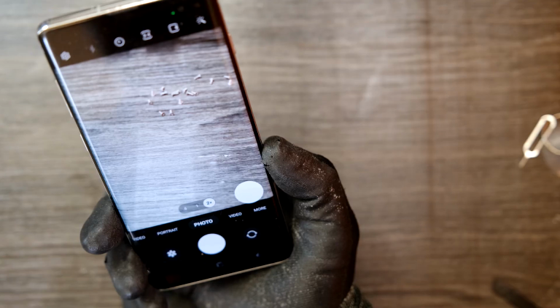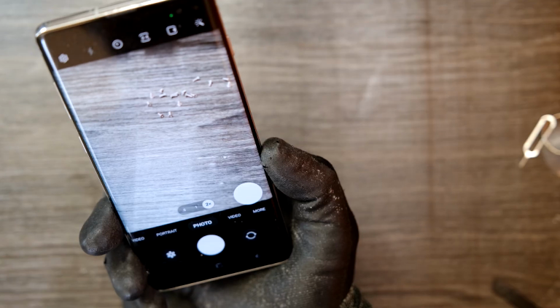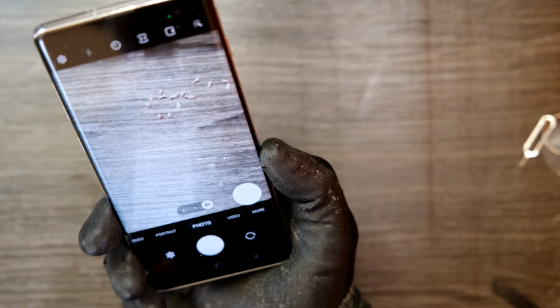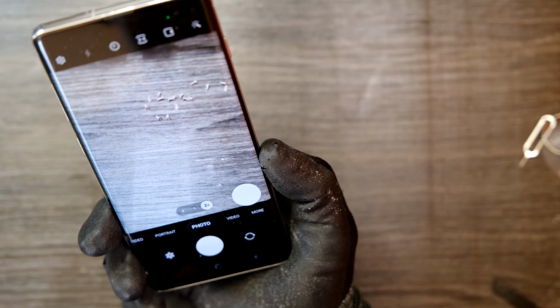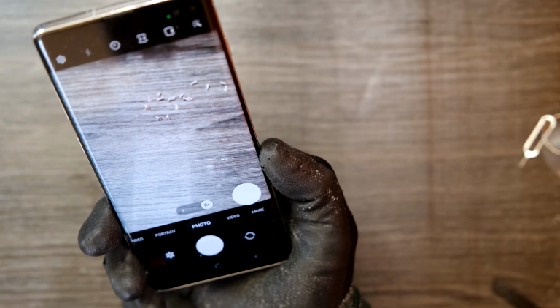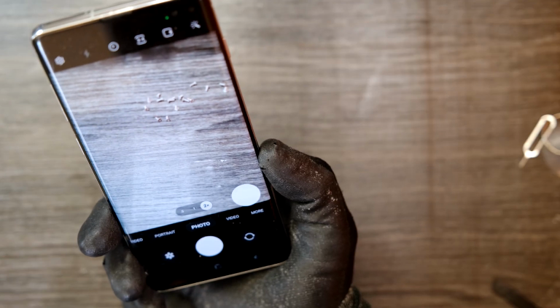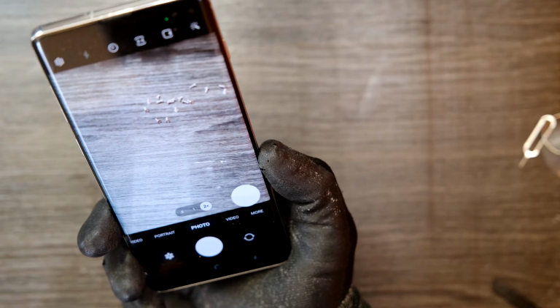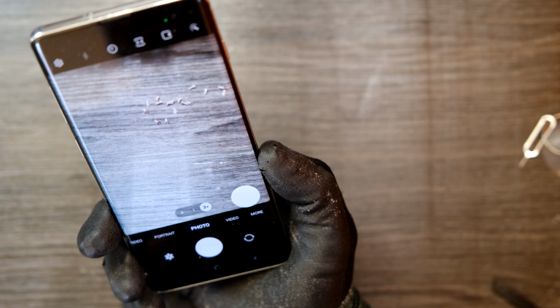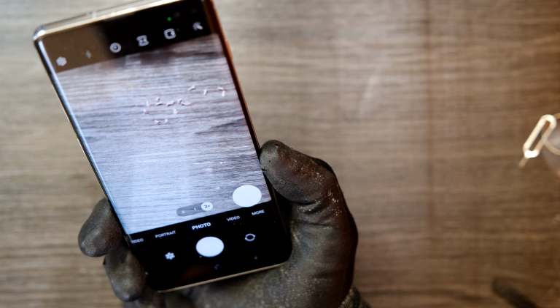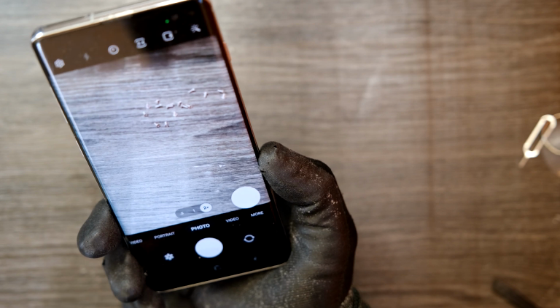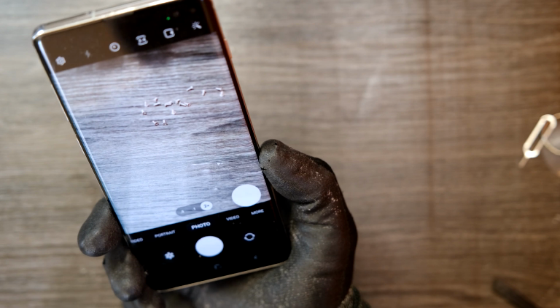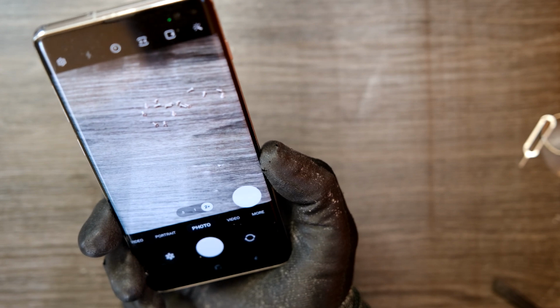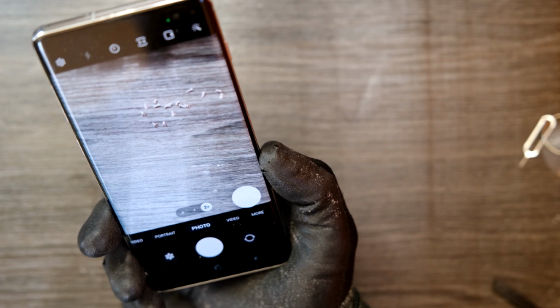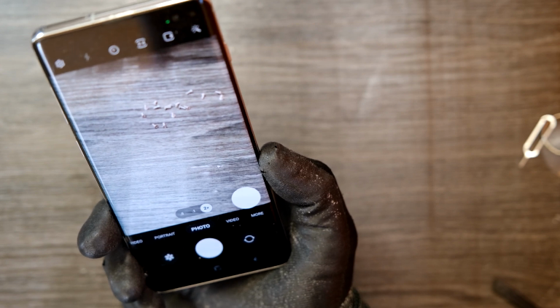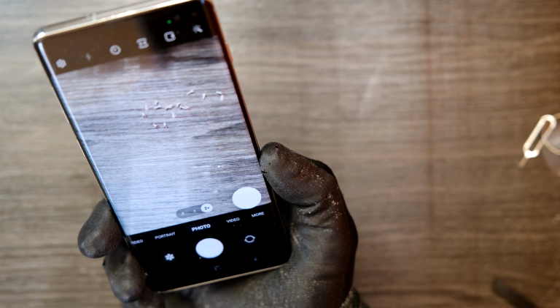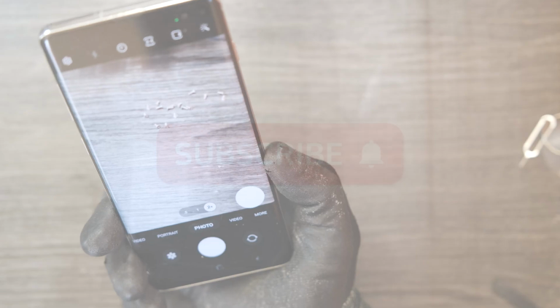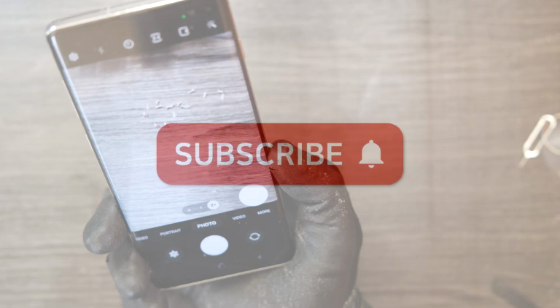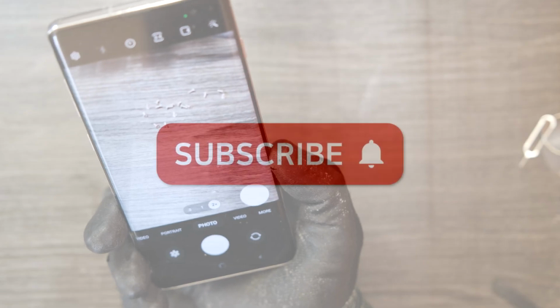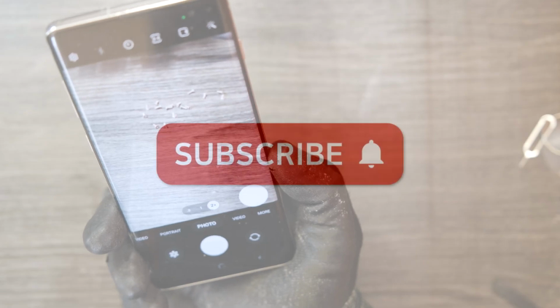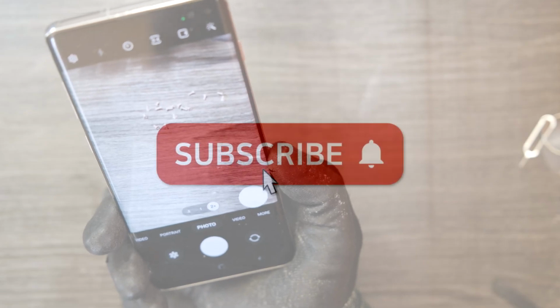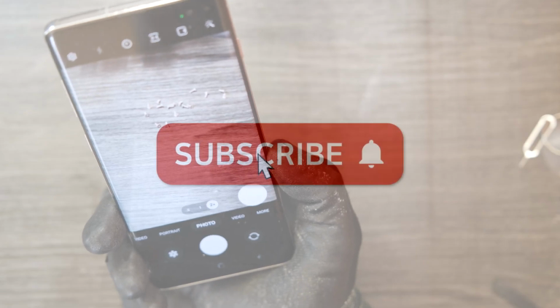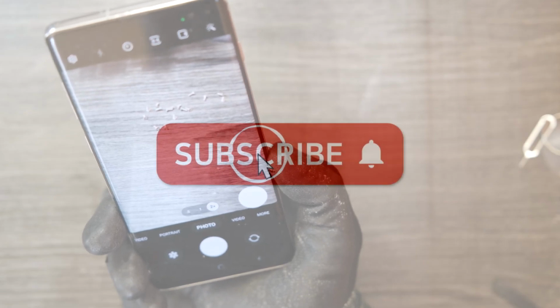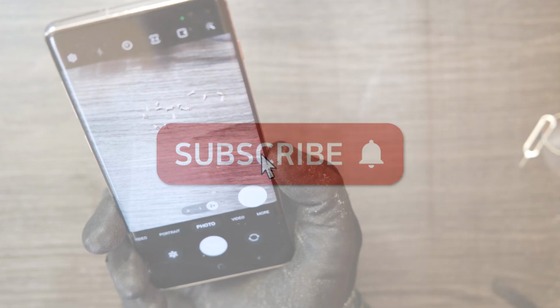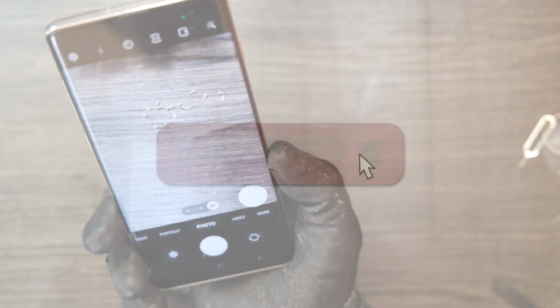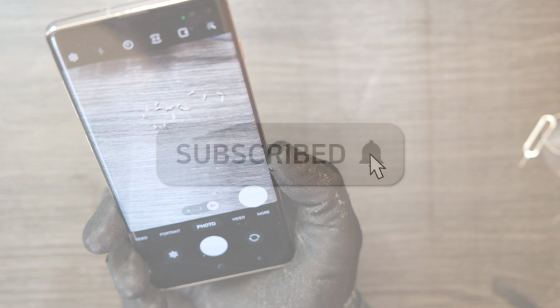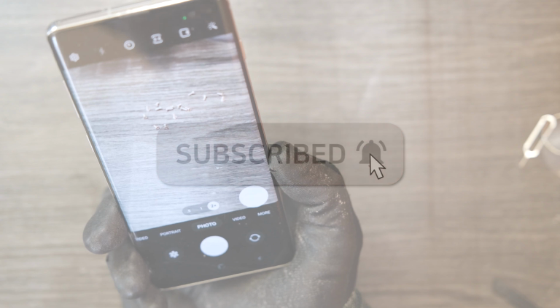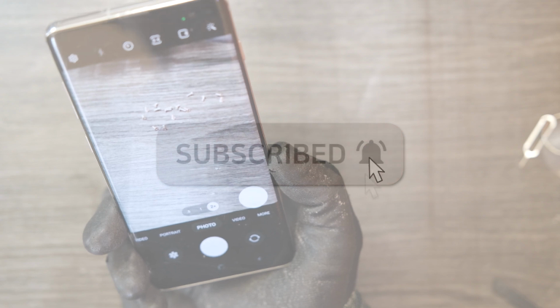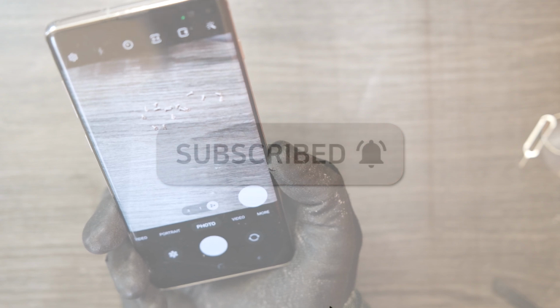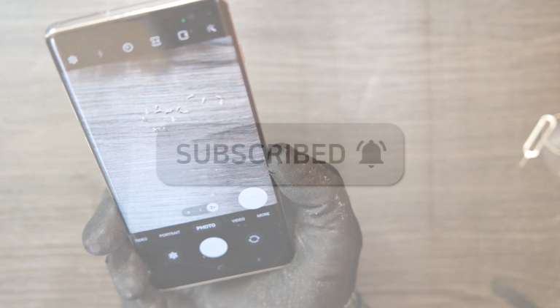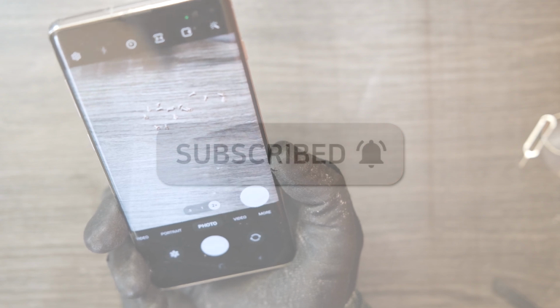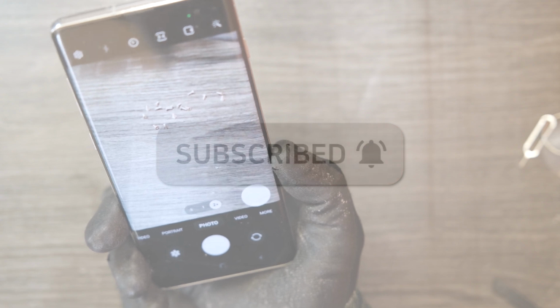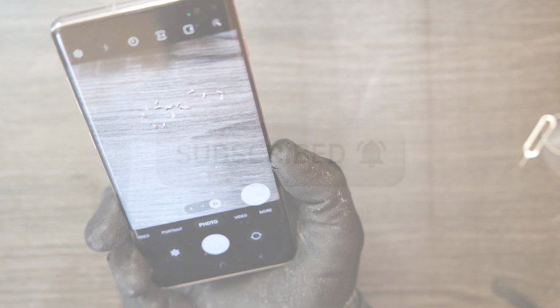That was the video of replacing the rear camera unit on Samsung Galaxy S10+. If you have any questions leave comments, I'll do my best to answer your question. Thank you.